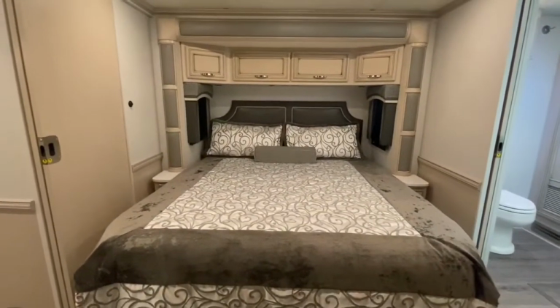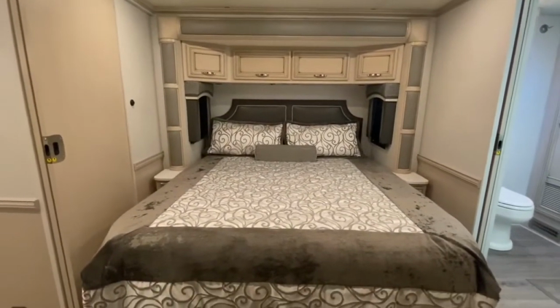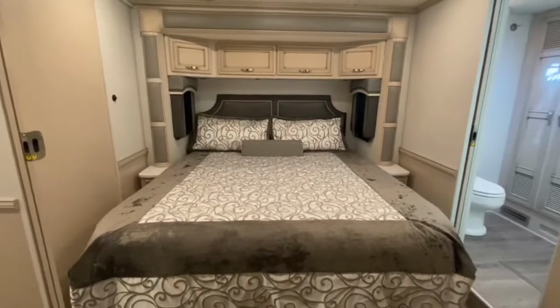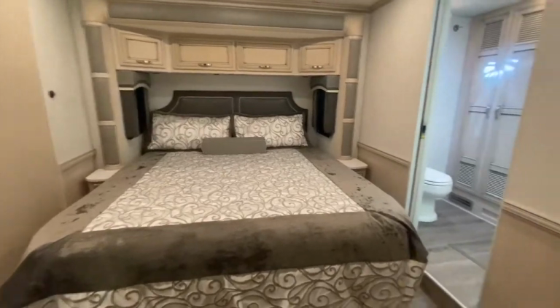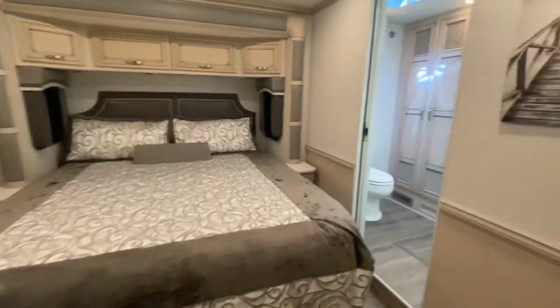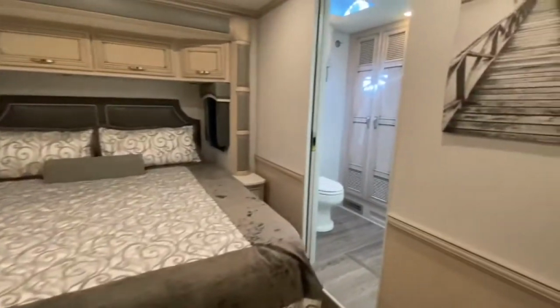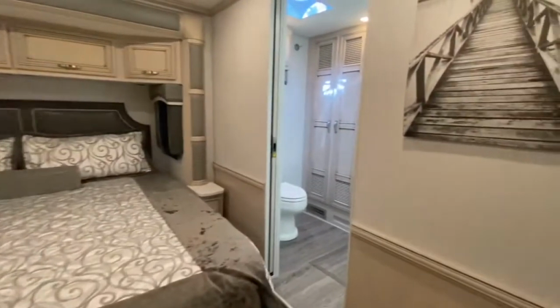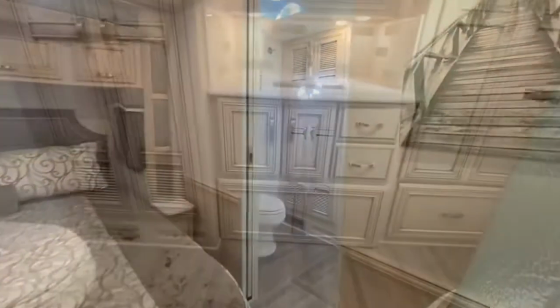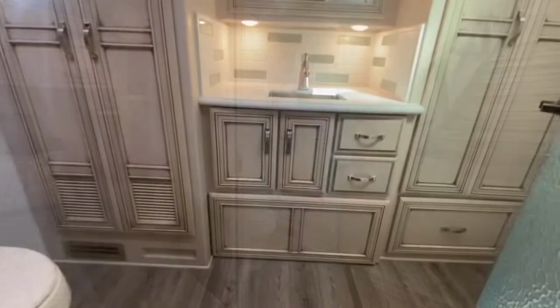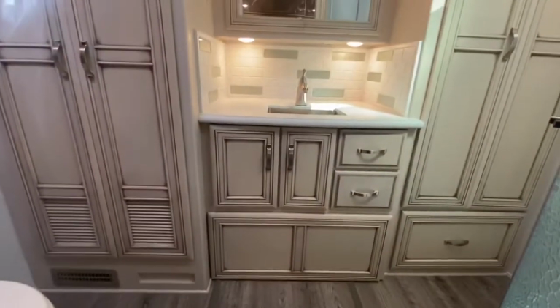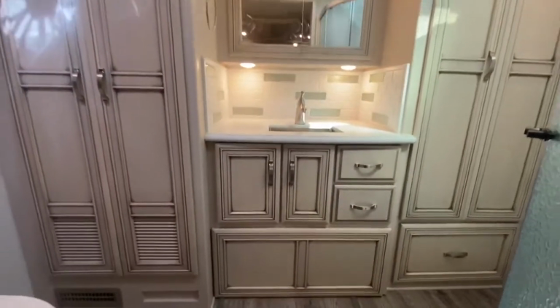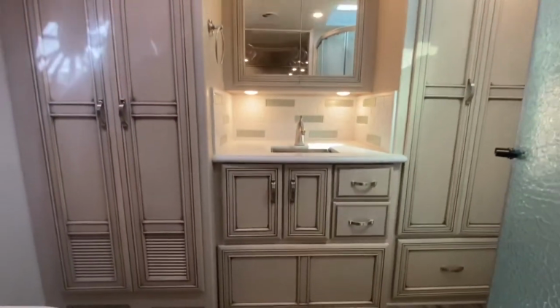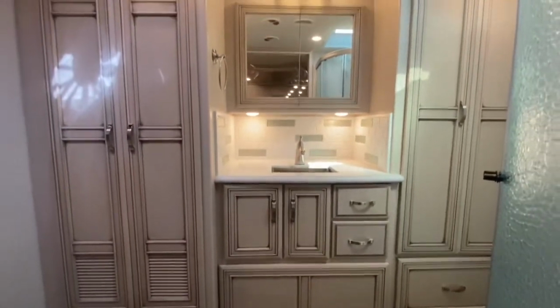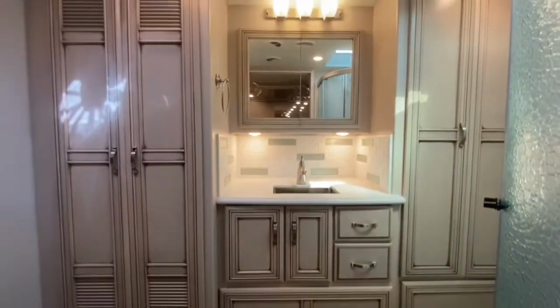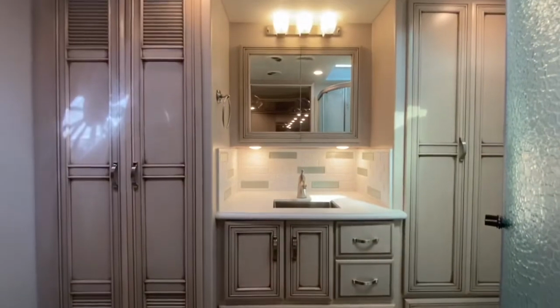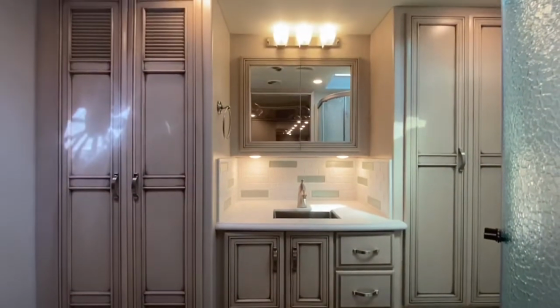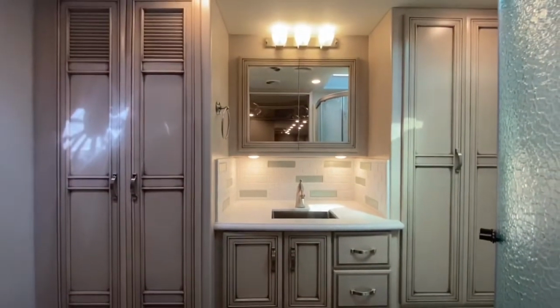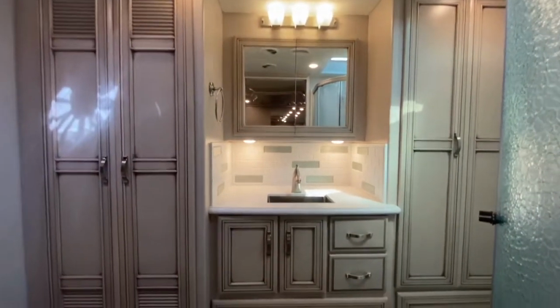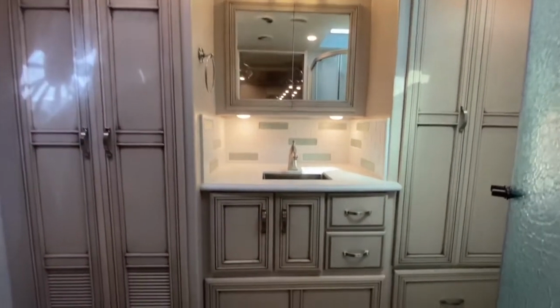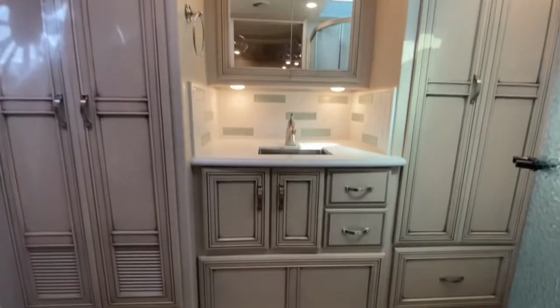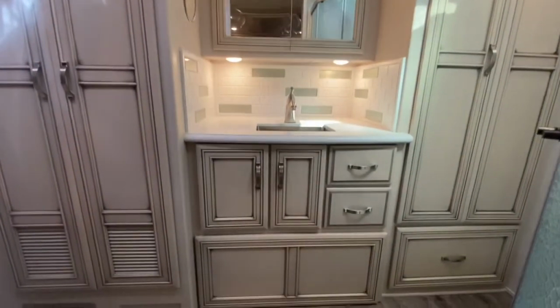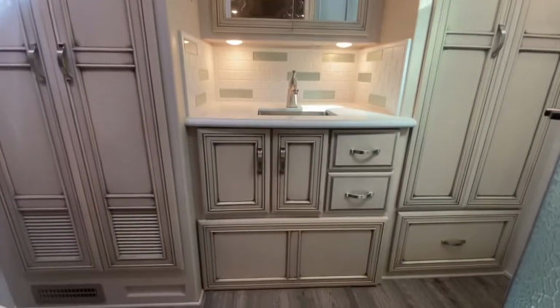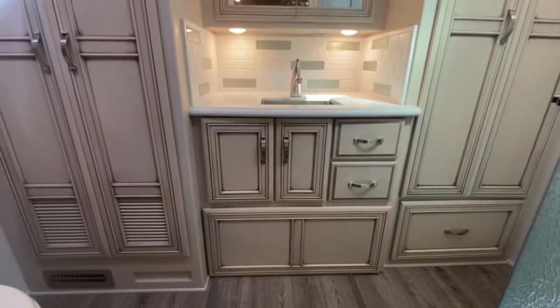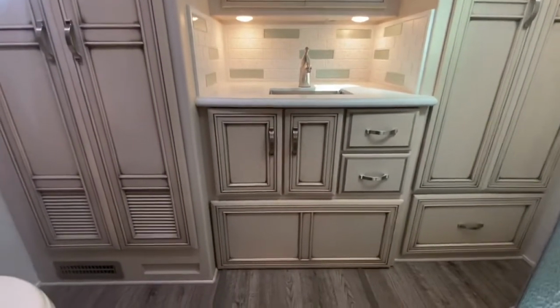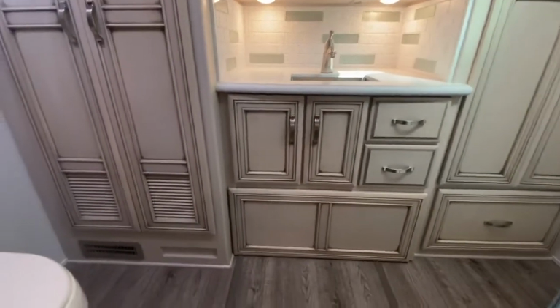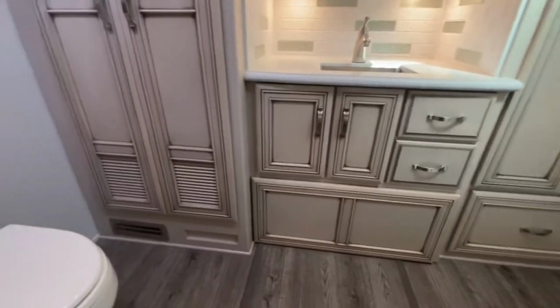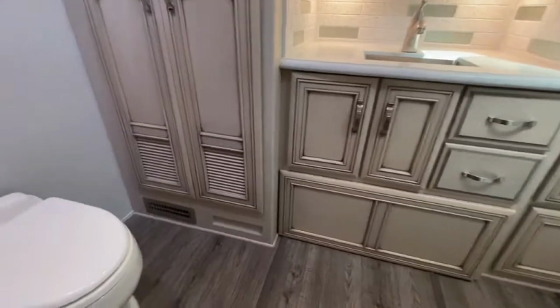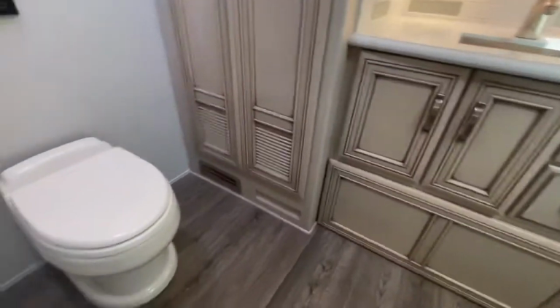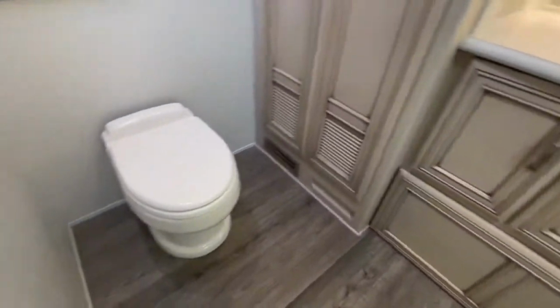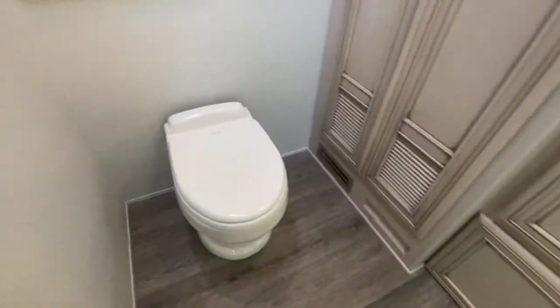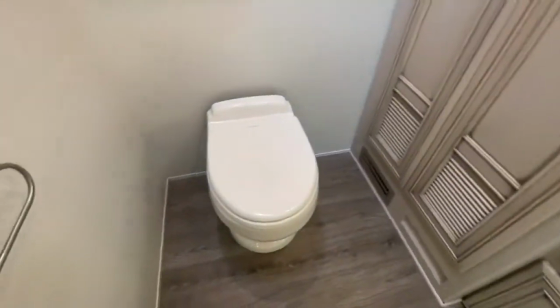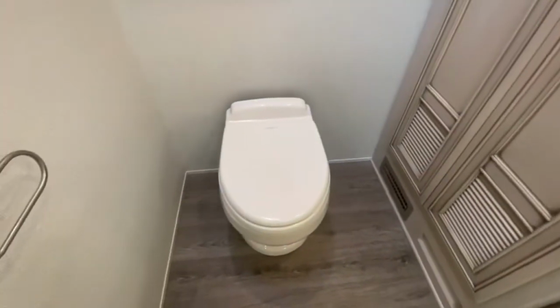And now I'll show you into the master bathroom. We have a mirrored medicine cabinet, a one basin stainless steel sink, lots of storage, and a porcelain toilet.